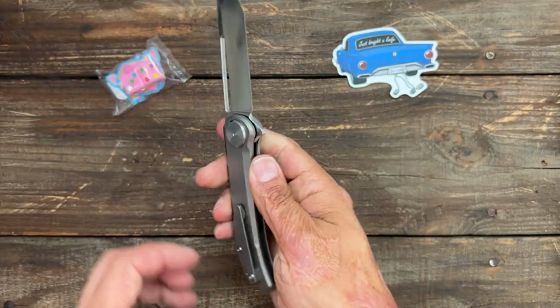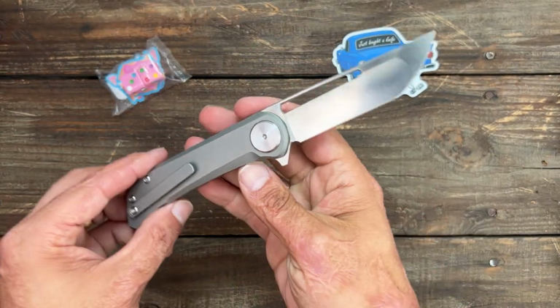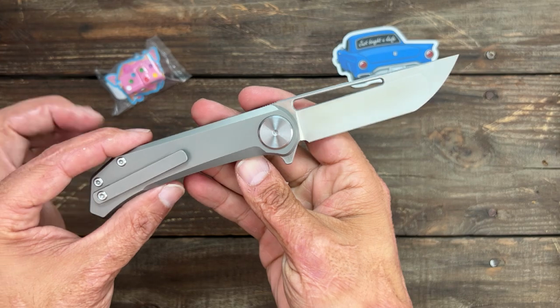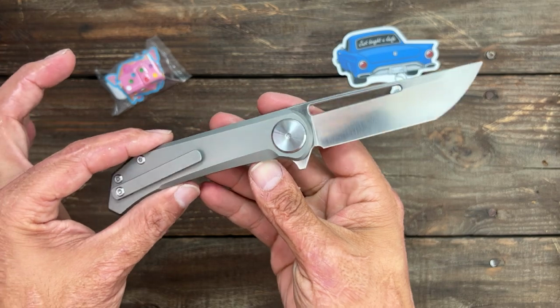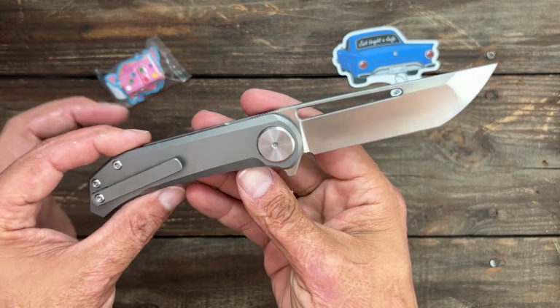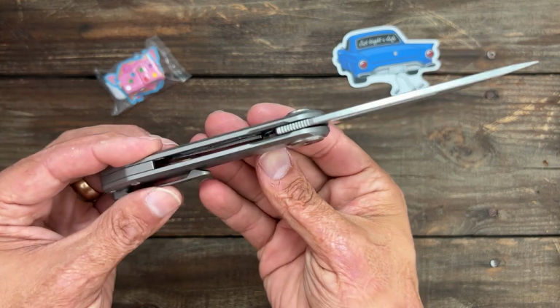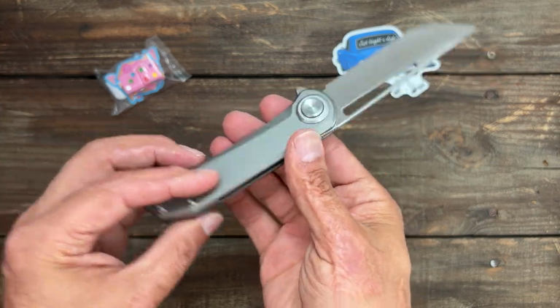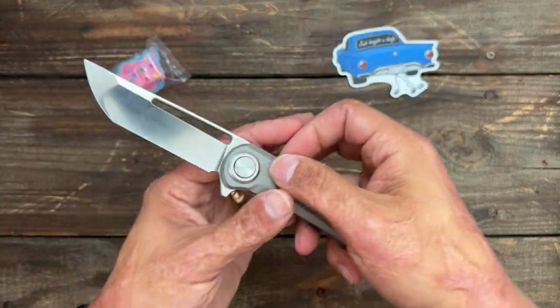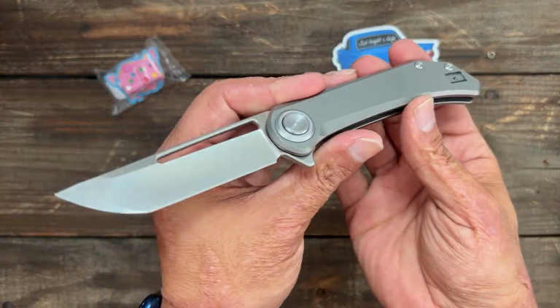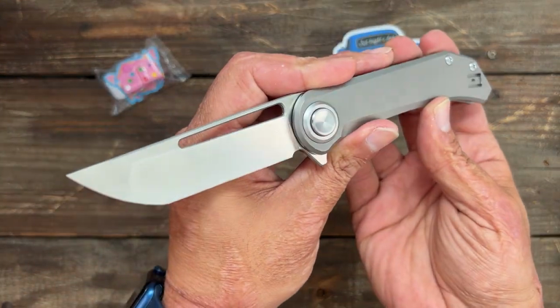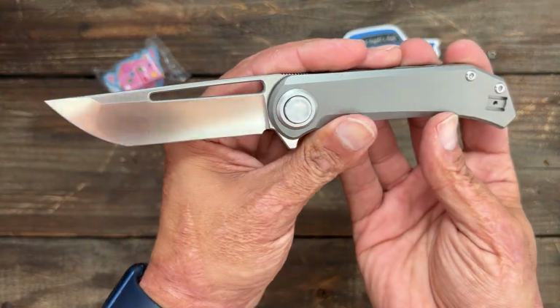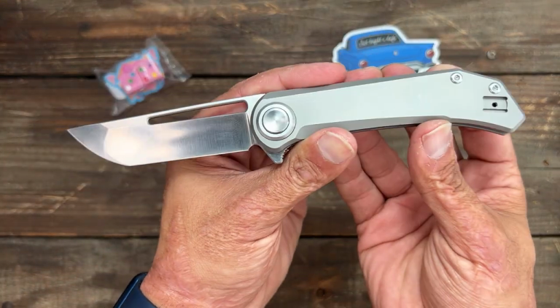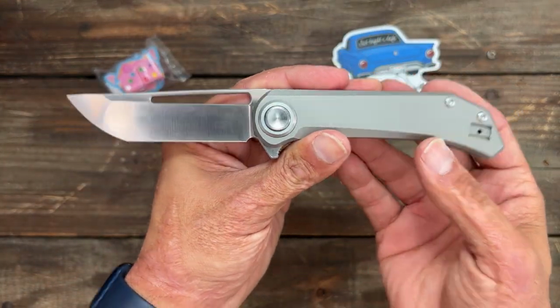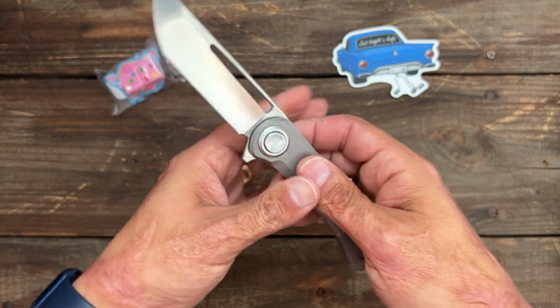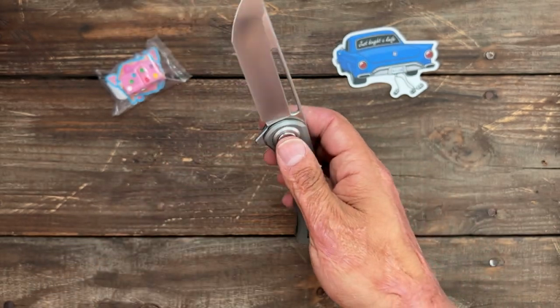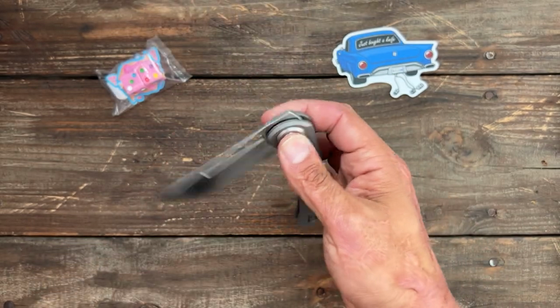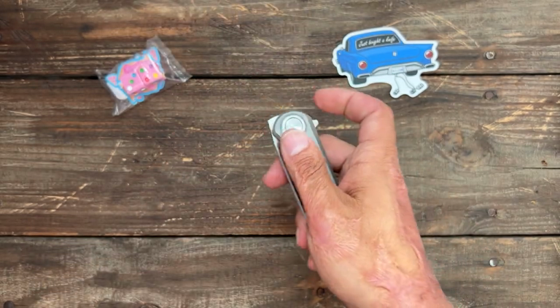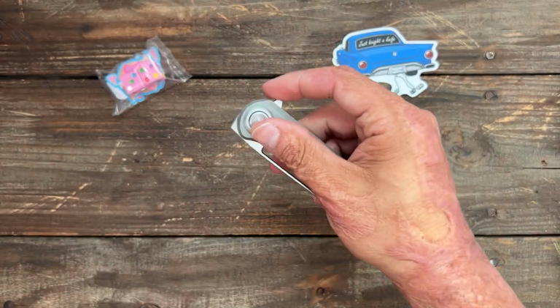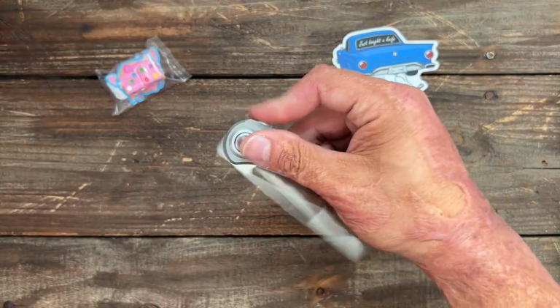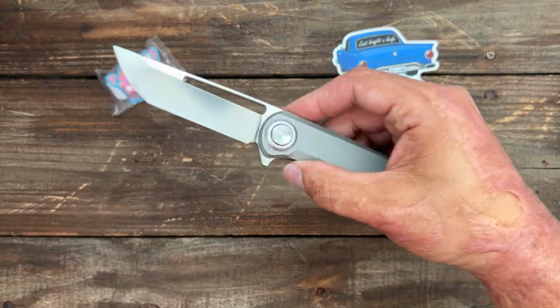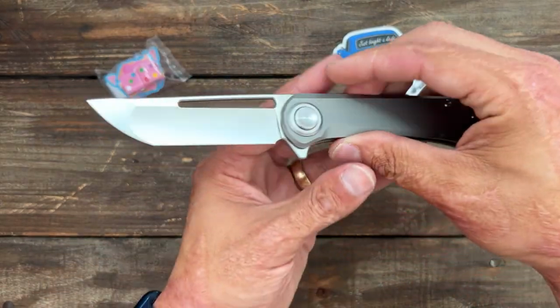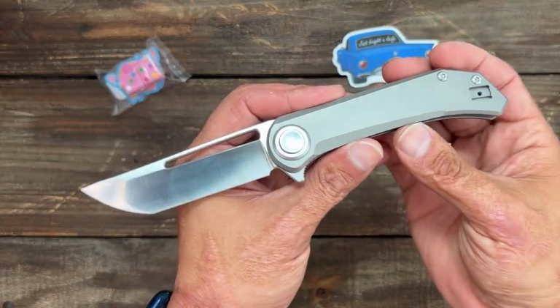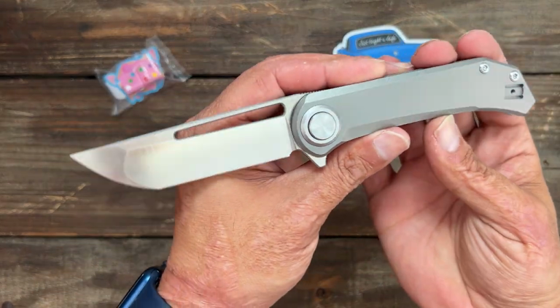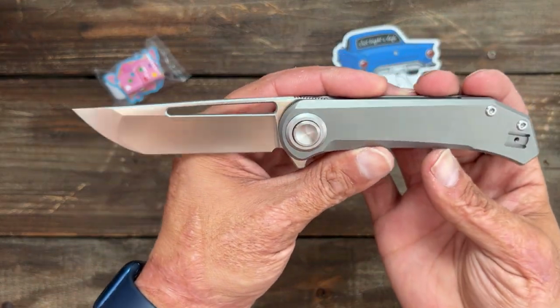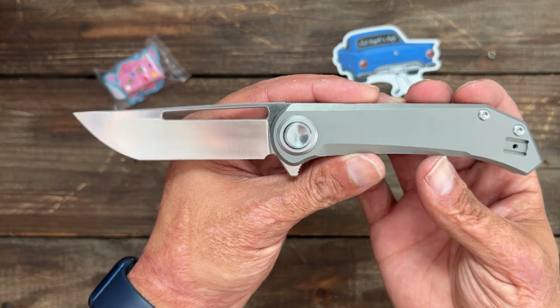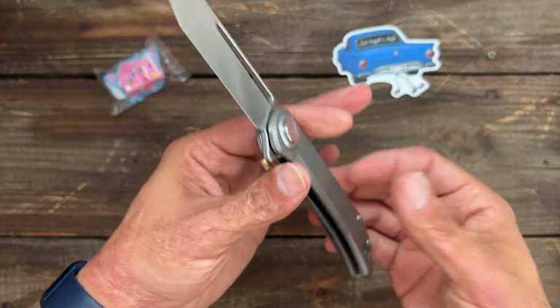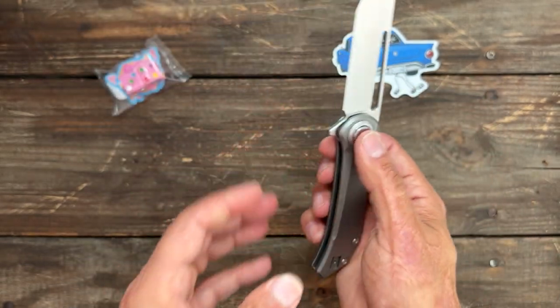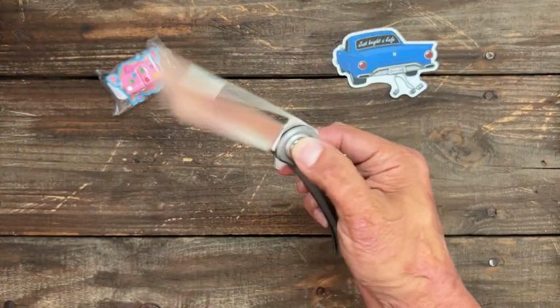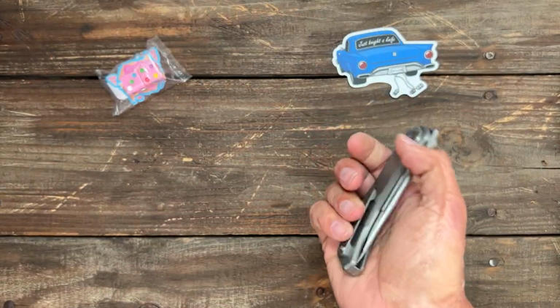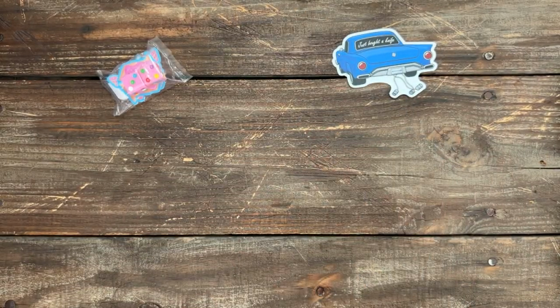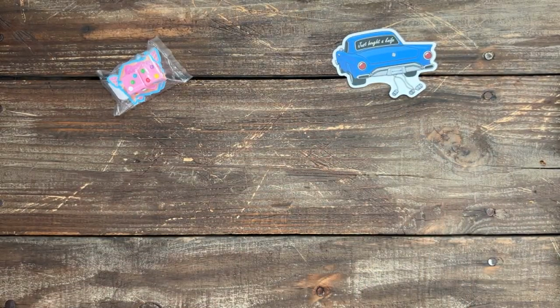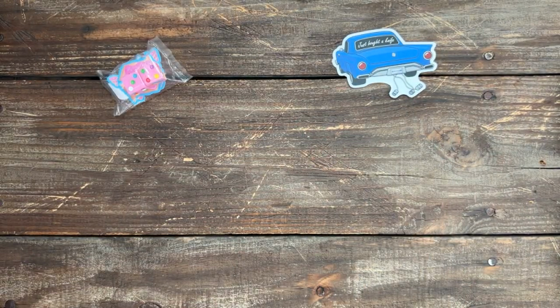We're not going to go too far into that one. I just wanted to show these so you can see what's coming in, and I'll save my full thoughts for the review in probably the next few days.